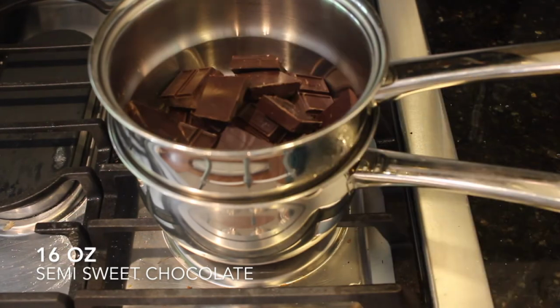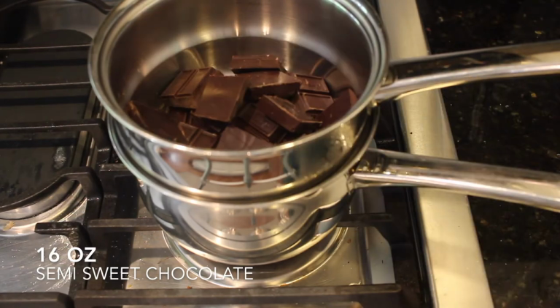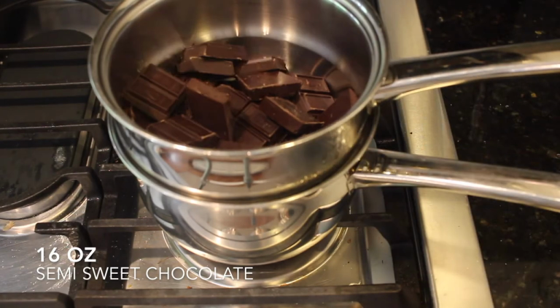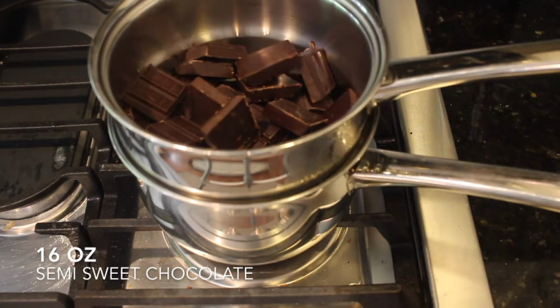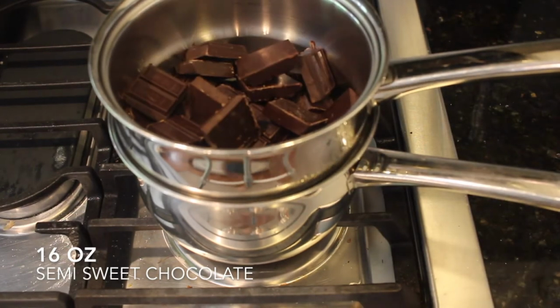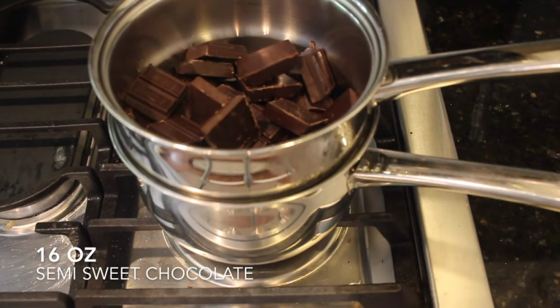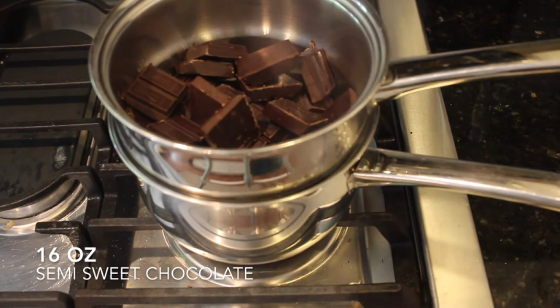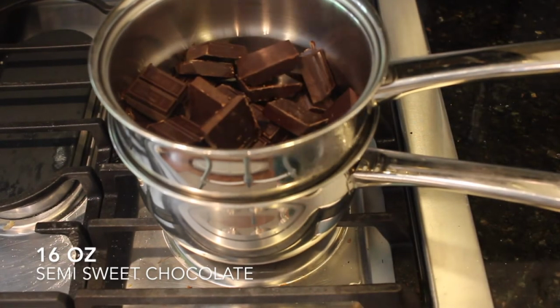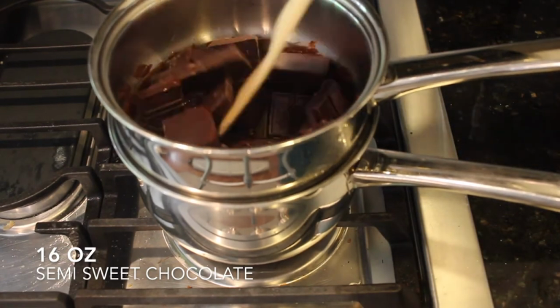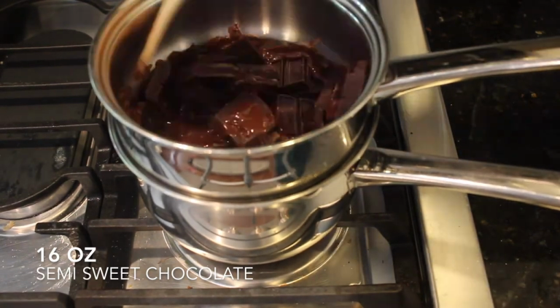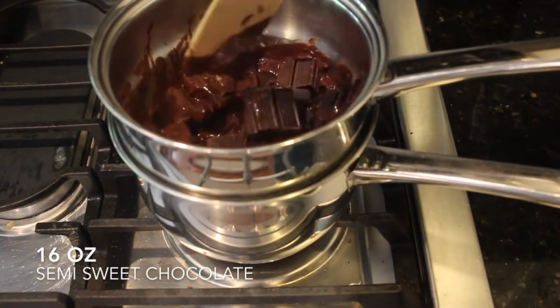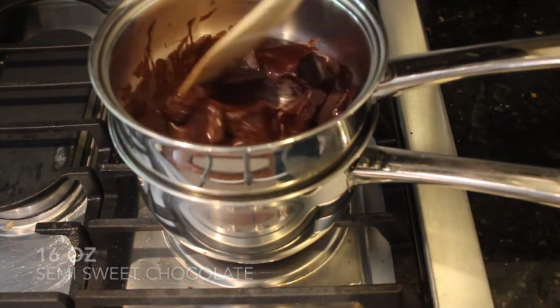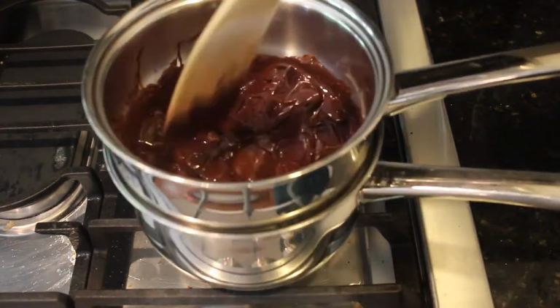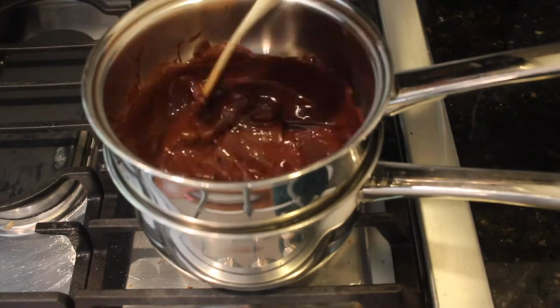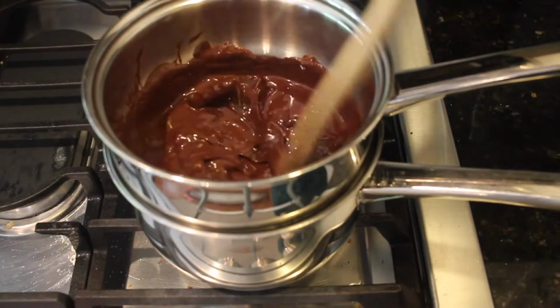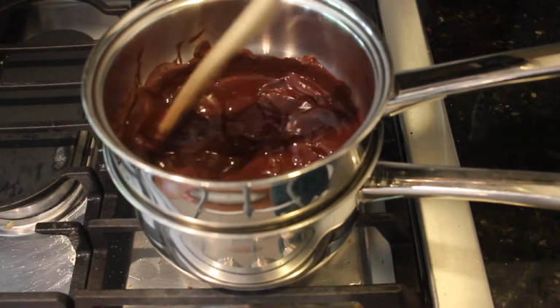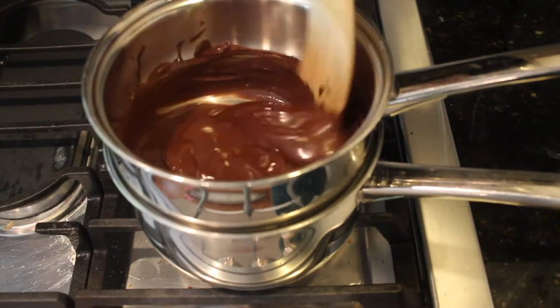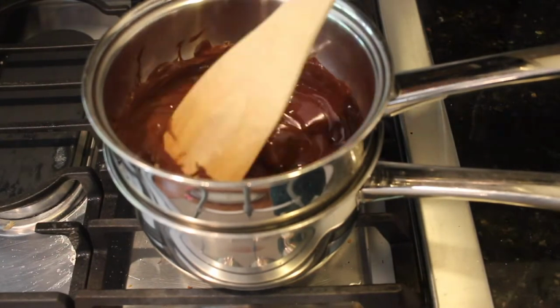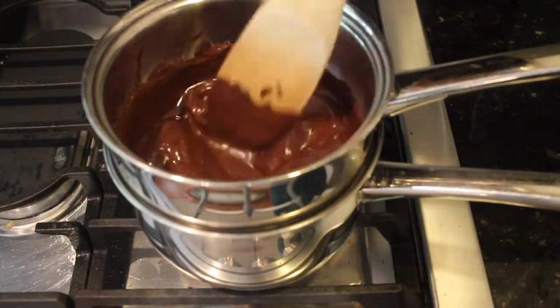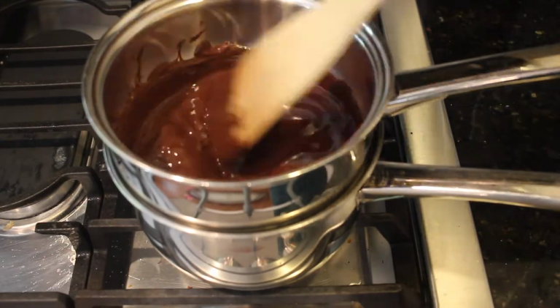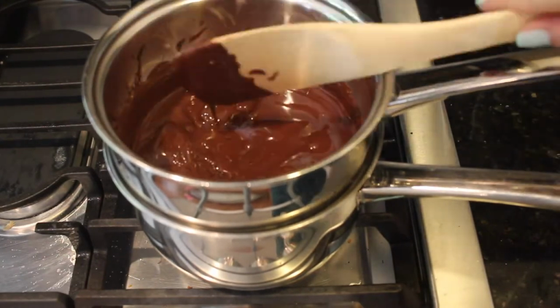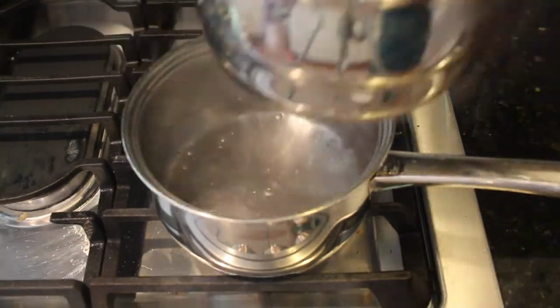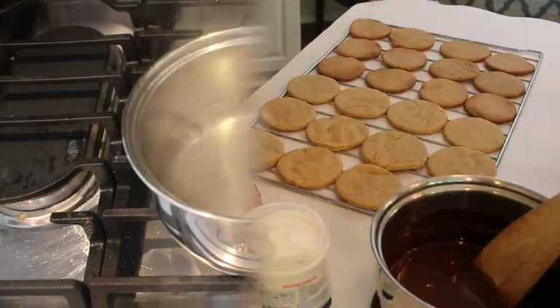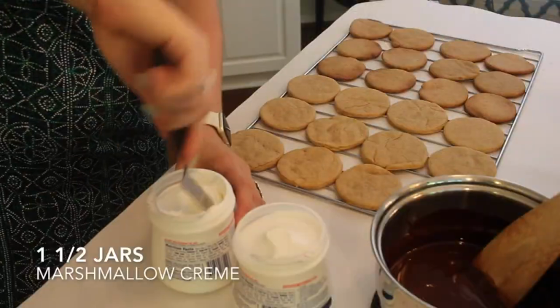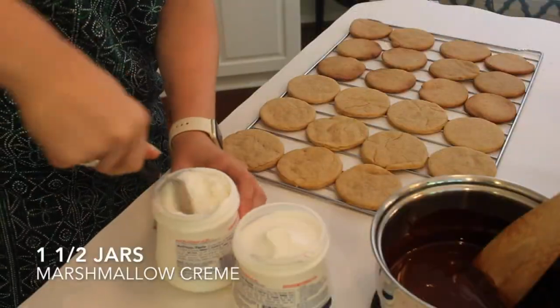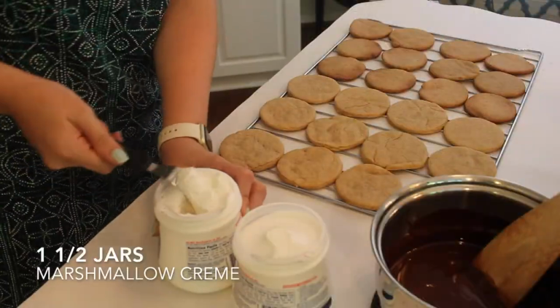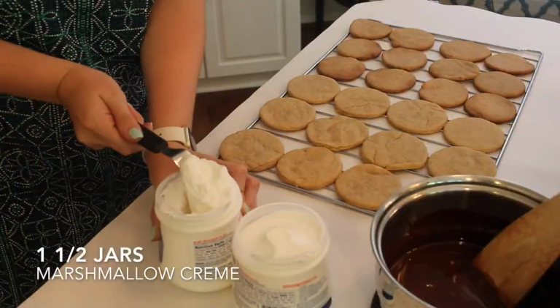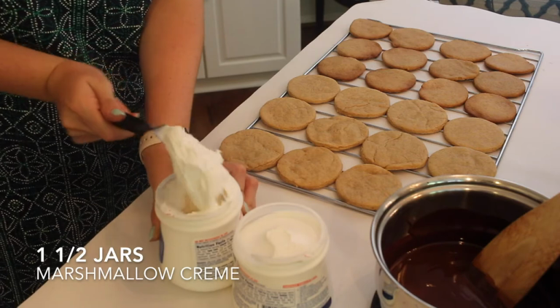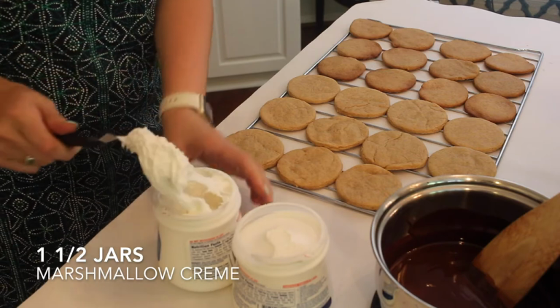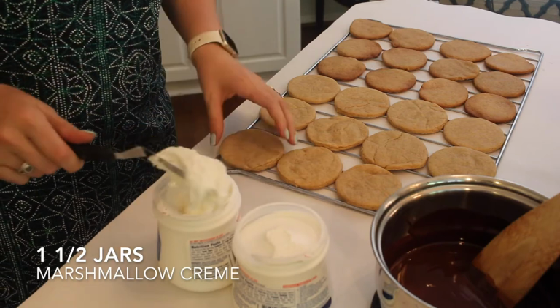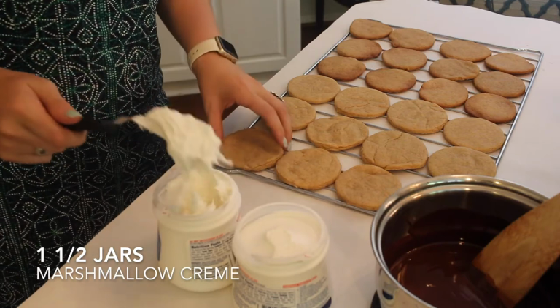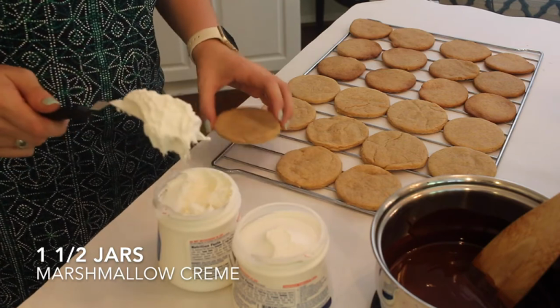Now I'm using a double boiler to melt 16 ounces of semi-sweet chocolate, mixing it all together until it's nice and smooth. Once that's ready, we can start our assembly line.